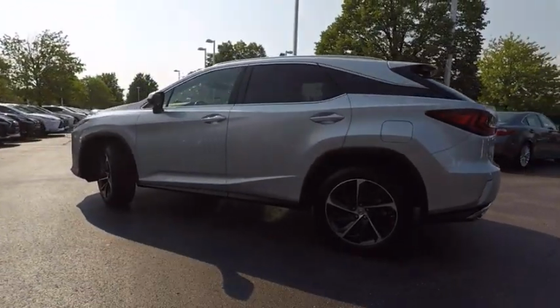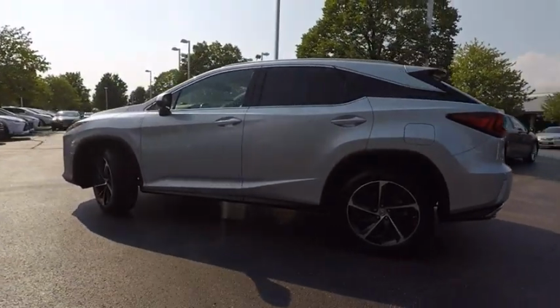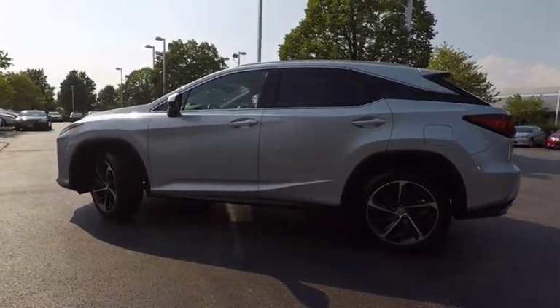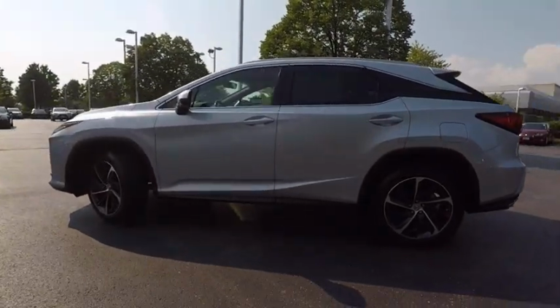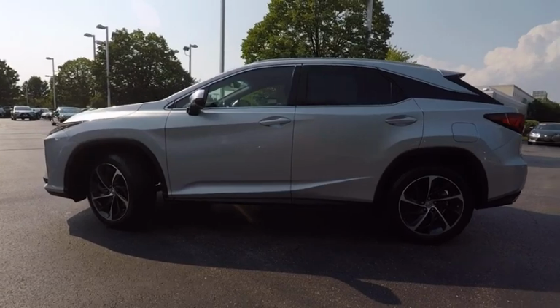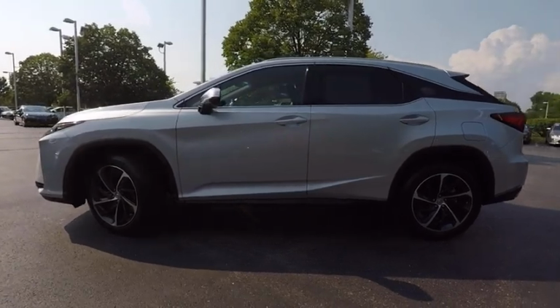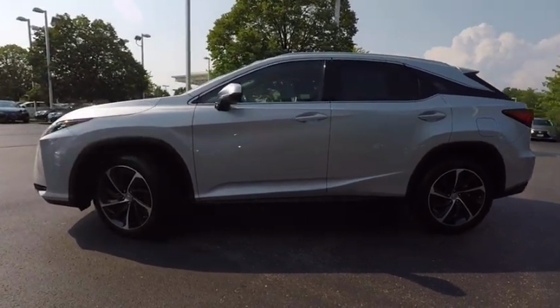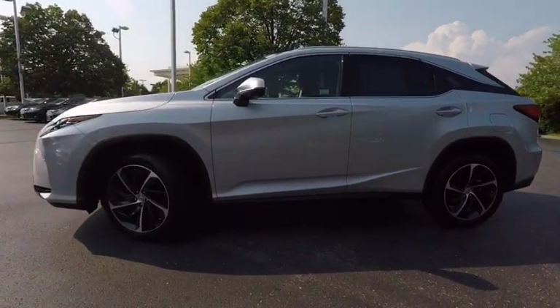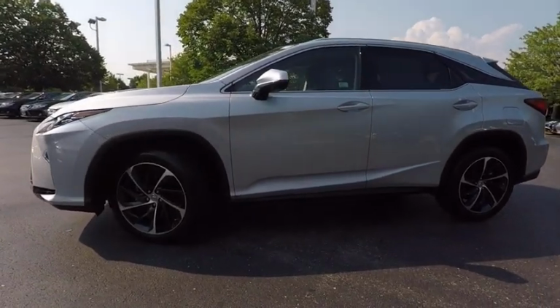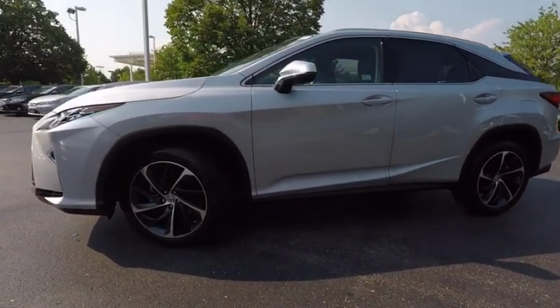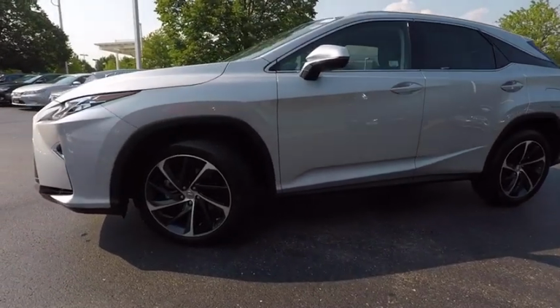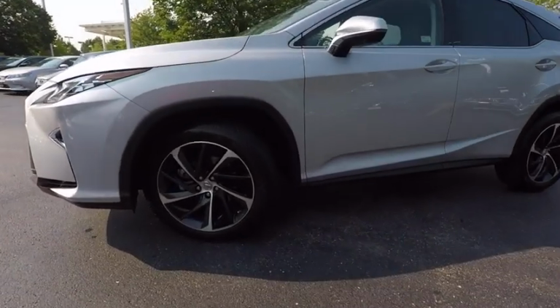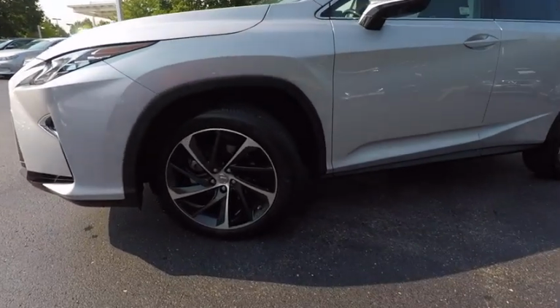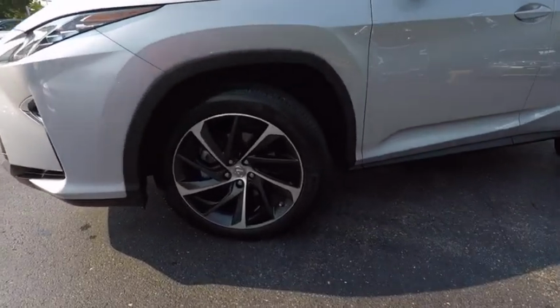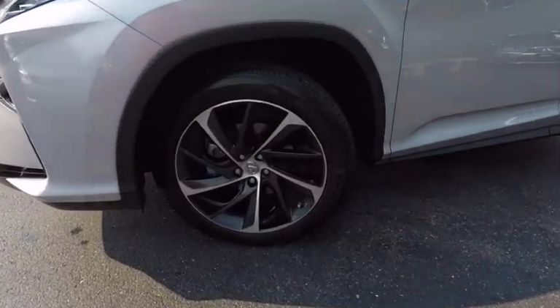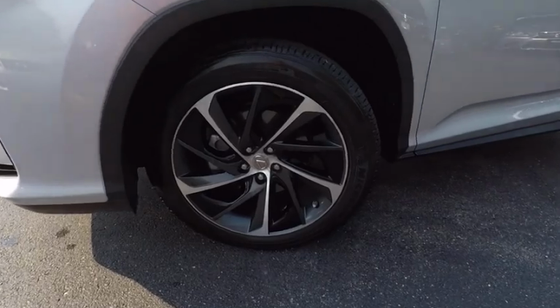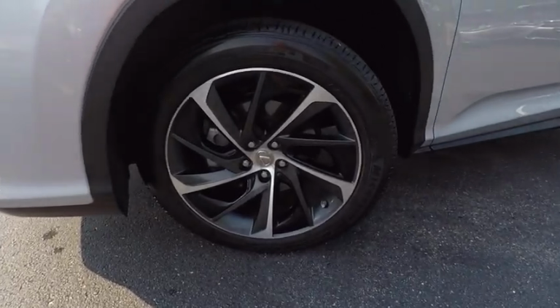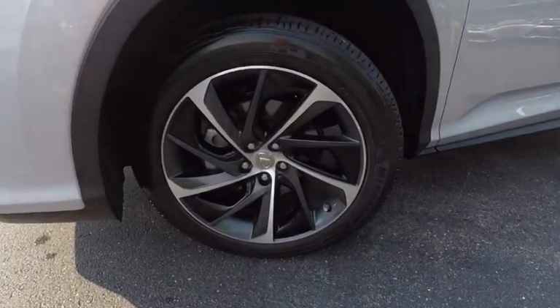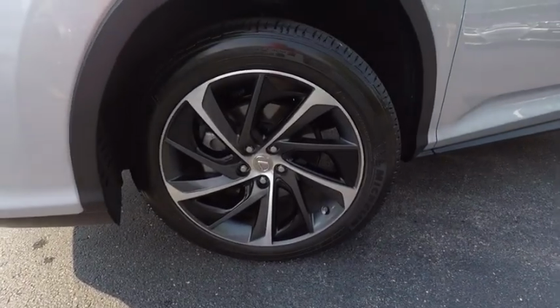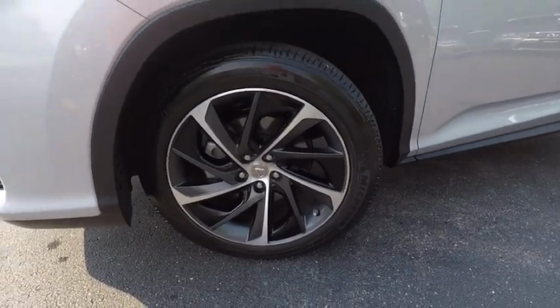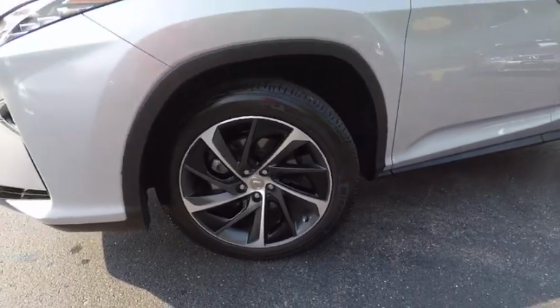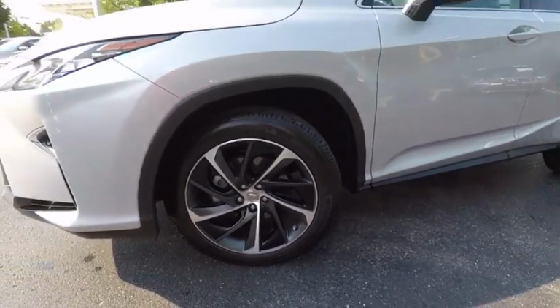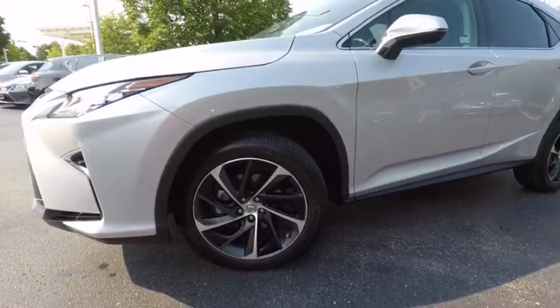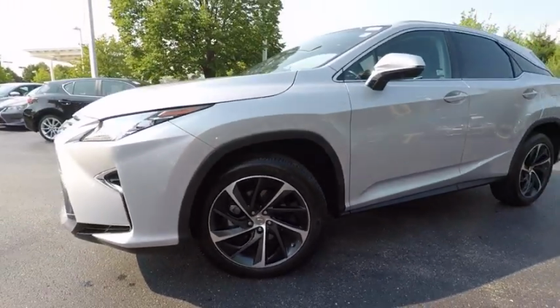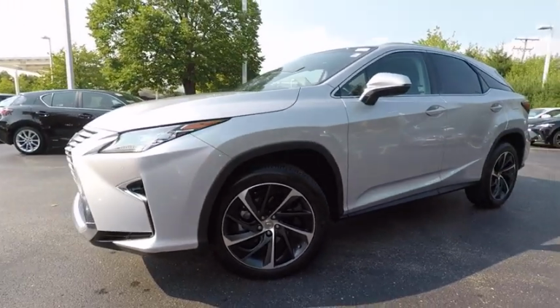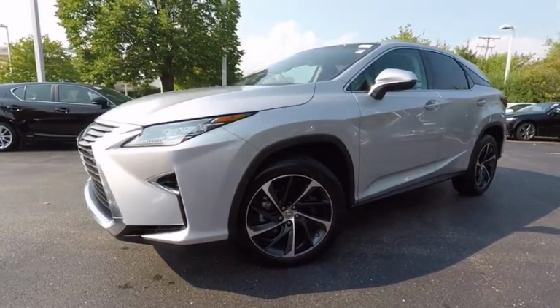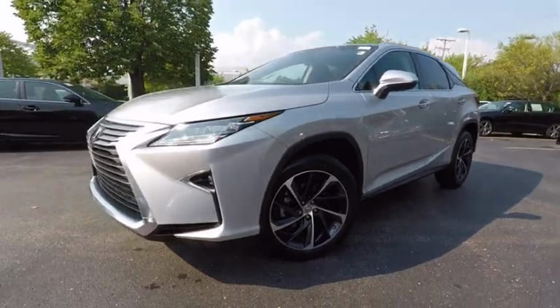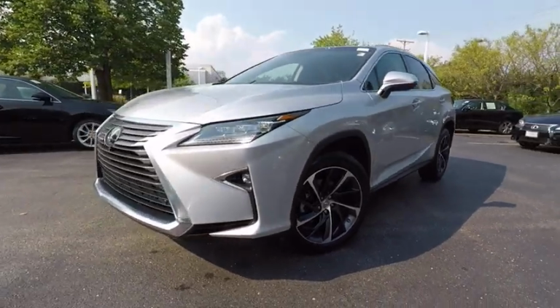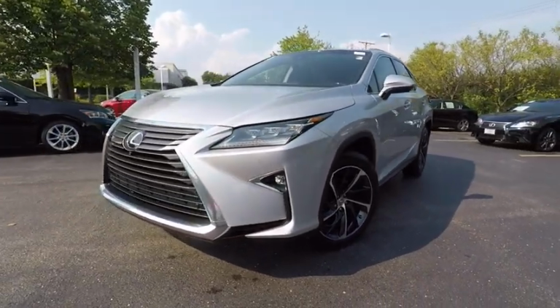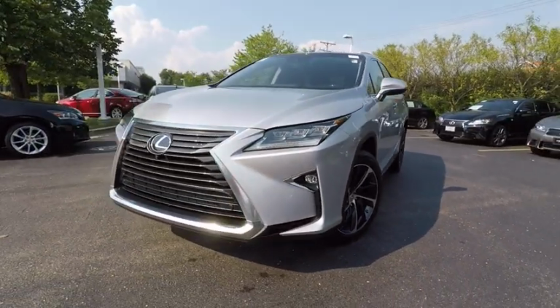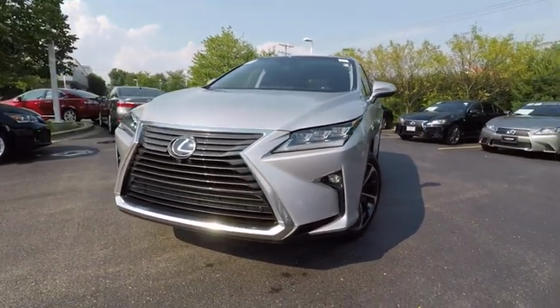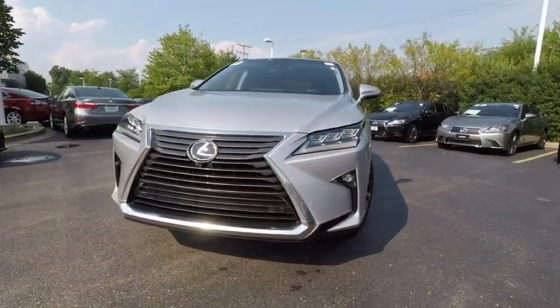This vehicle has less than 5,000 miles. Here are some of this vehicle's great options: traction control, stability control, power steering, cruise control, child safety locks, compass, trip computer, power brakes, clock, tachometer.